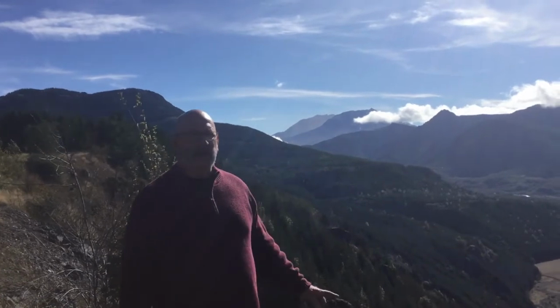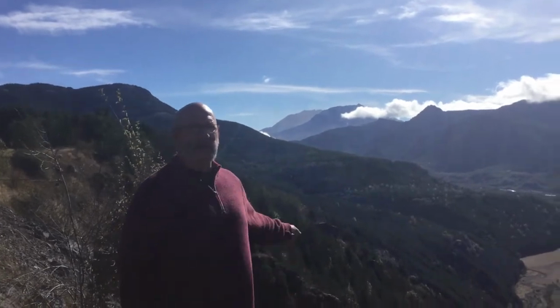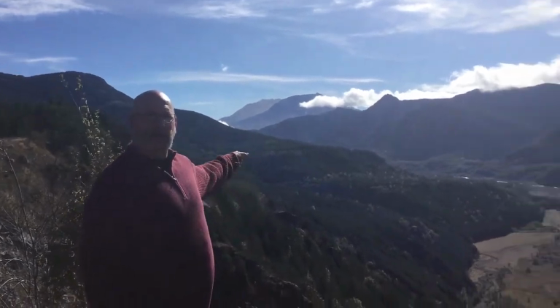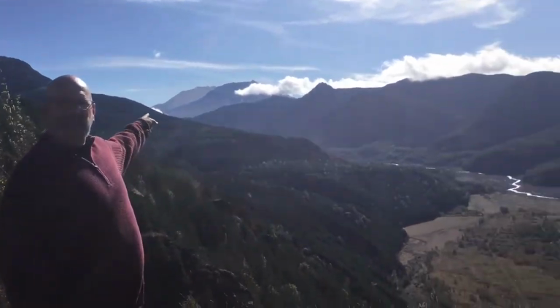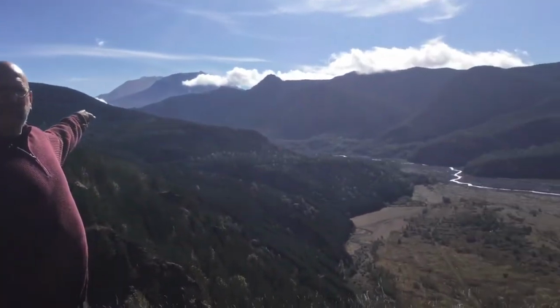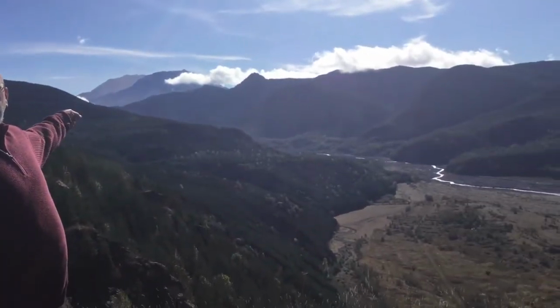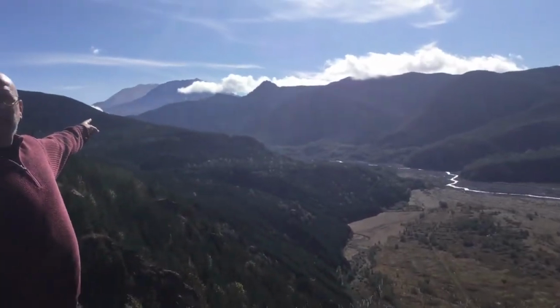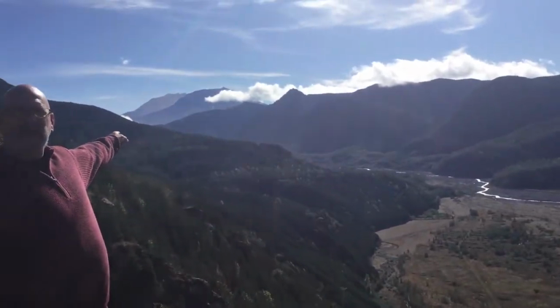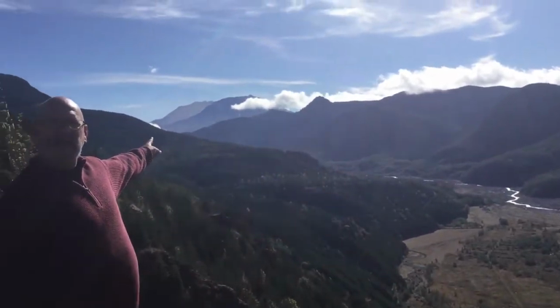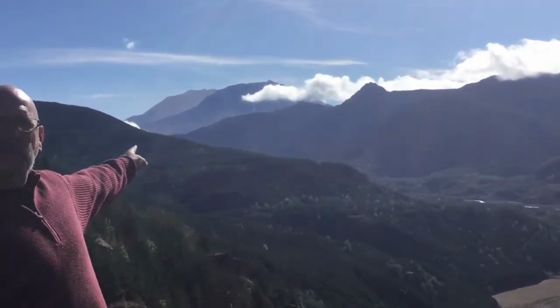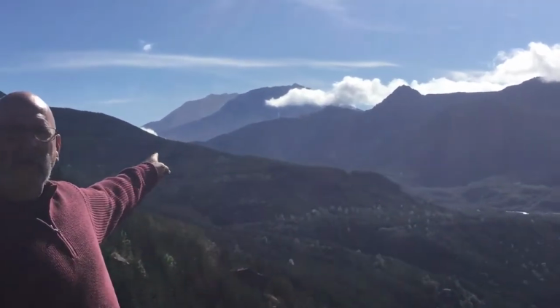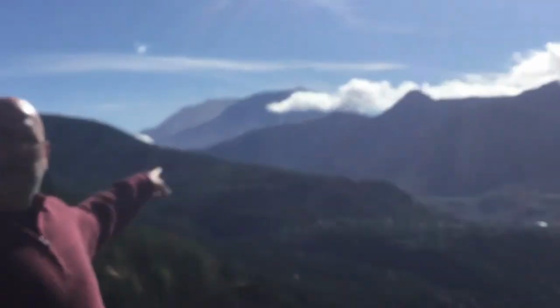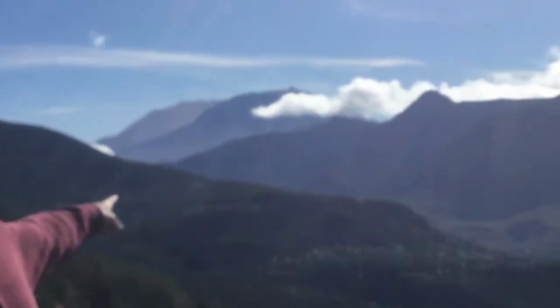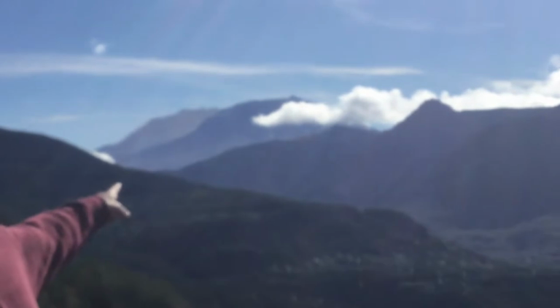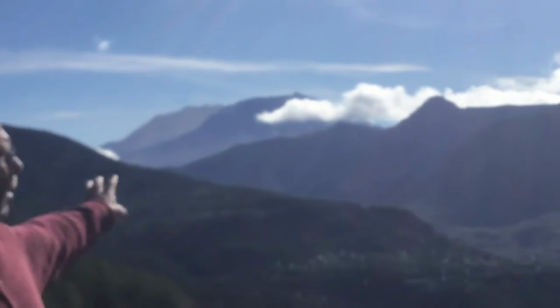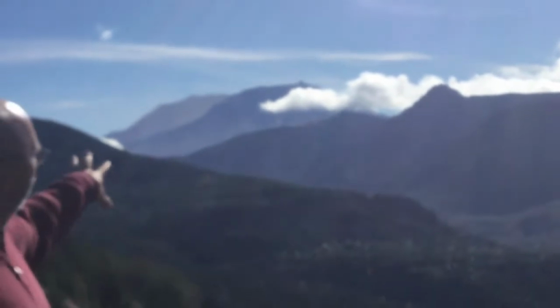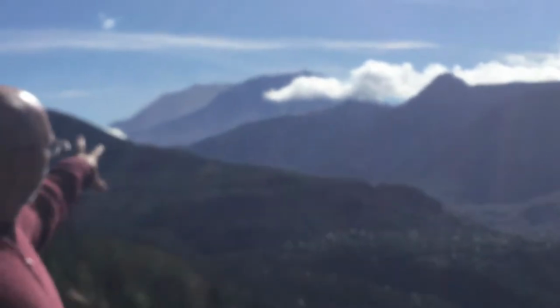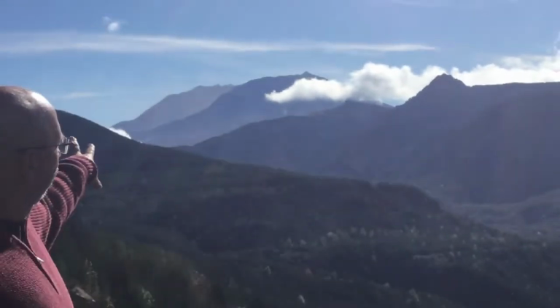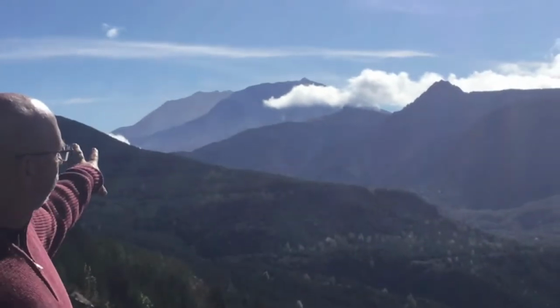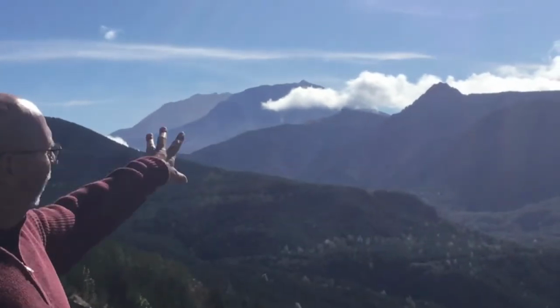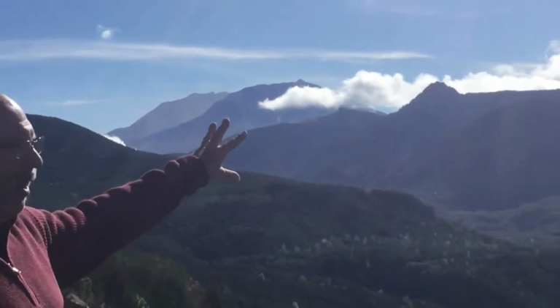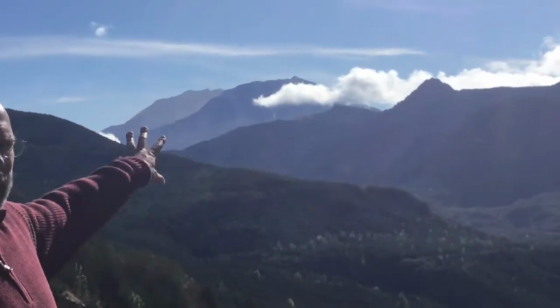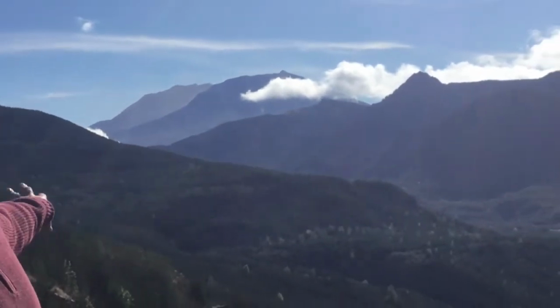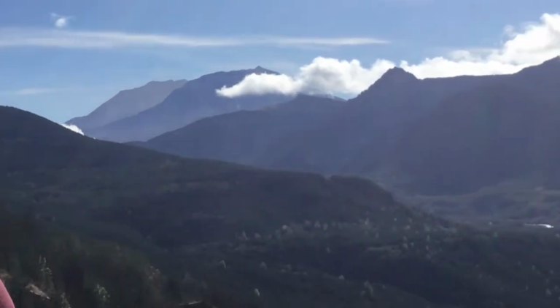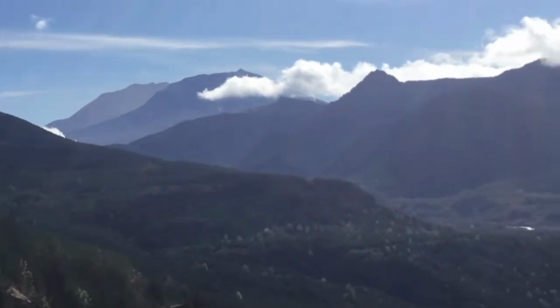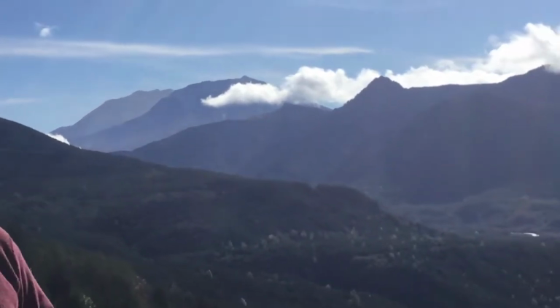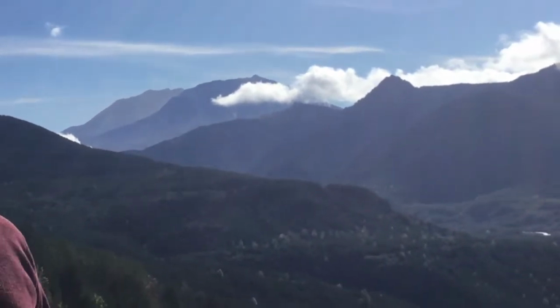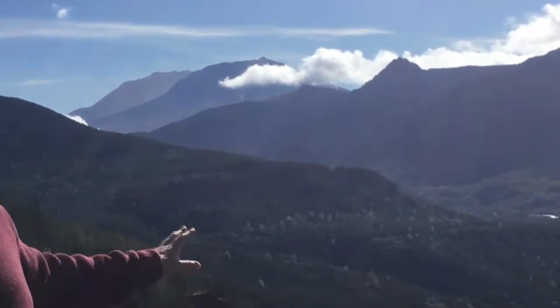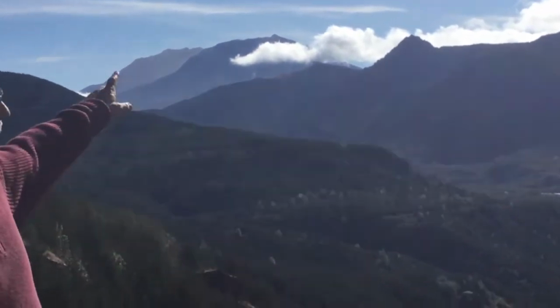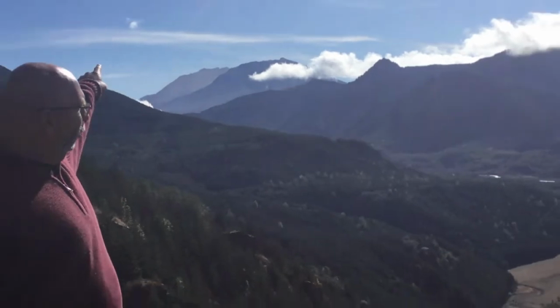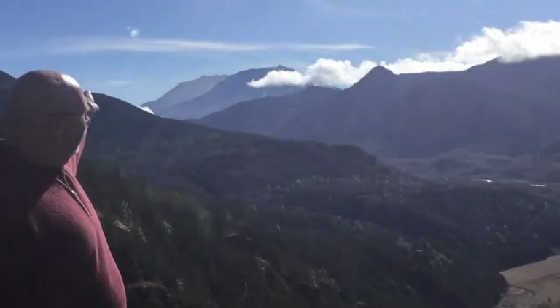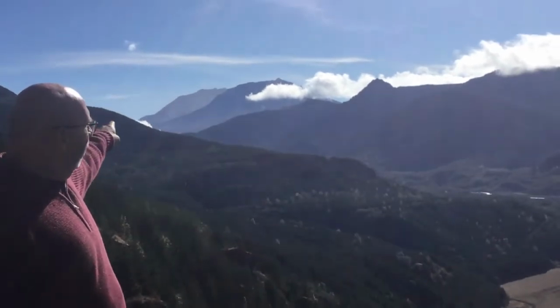You can see behind me is Mount St. Helens. Mount St. Helens is up around where that cloud bank is.